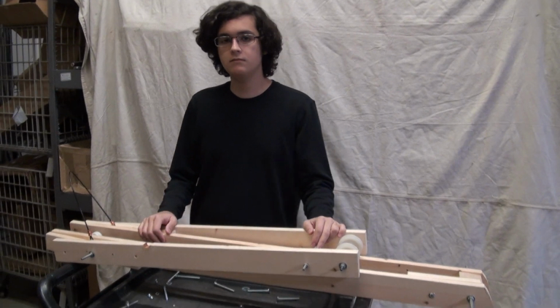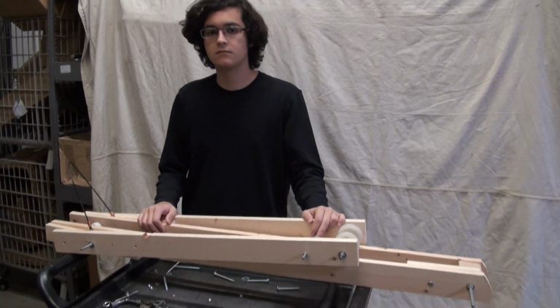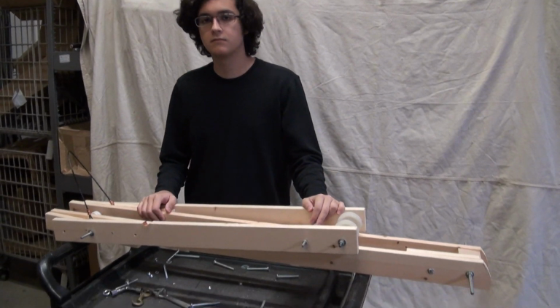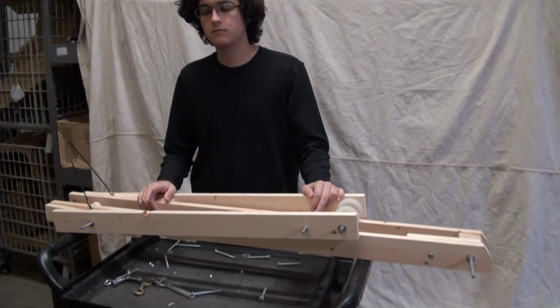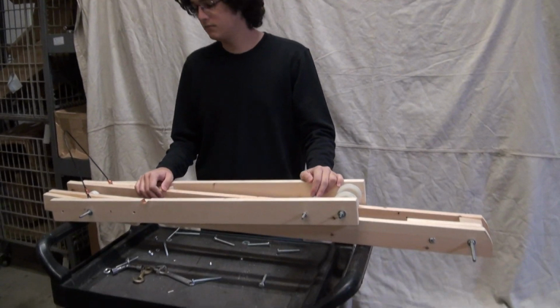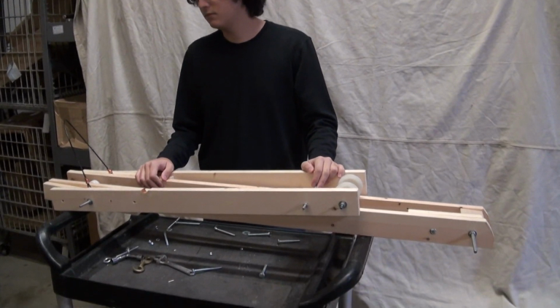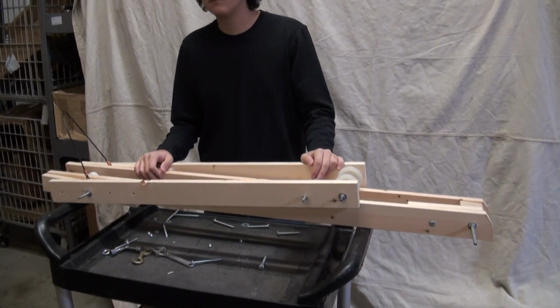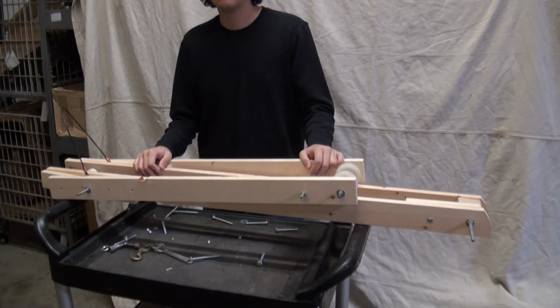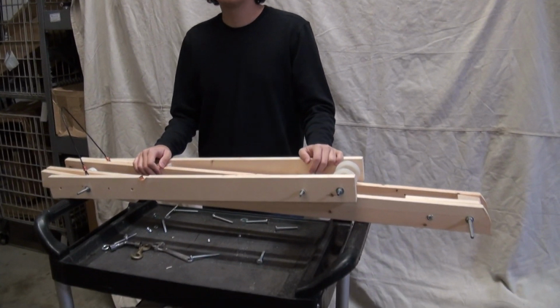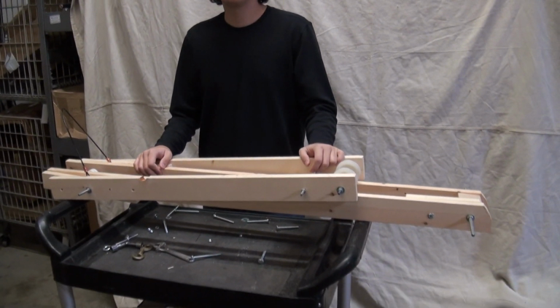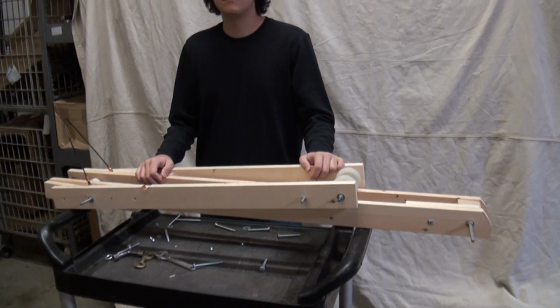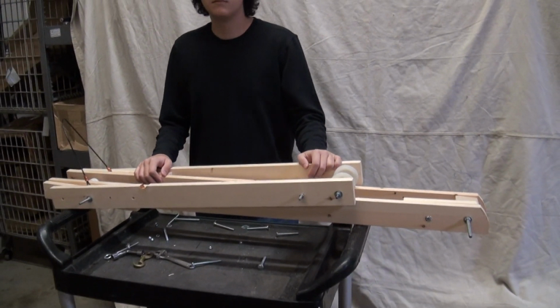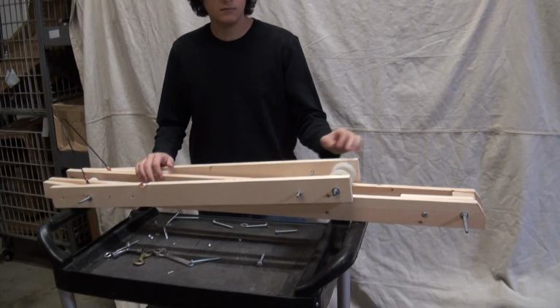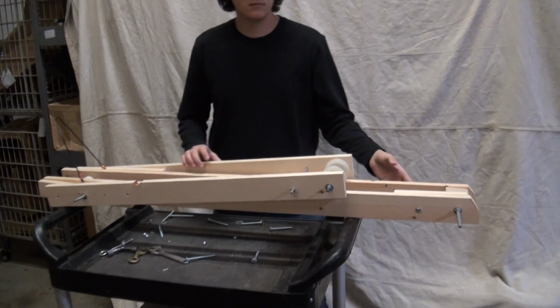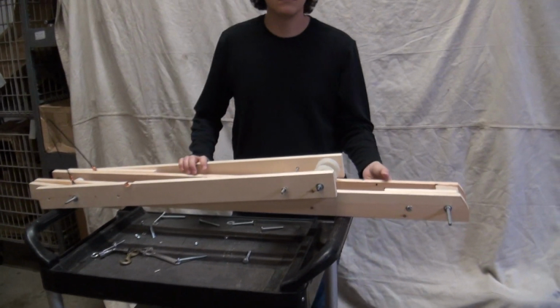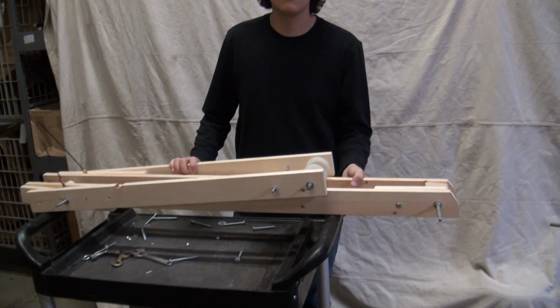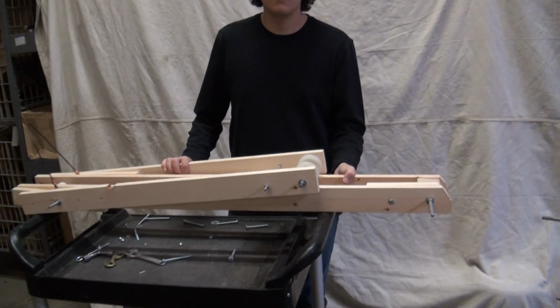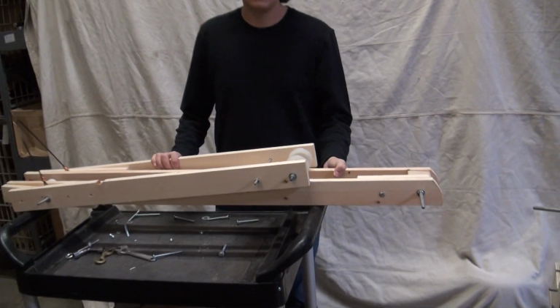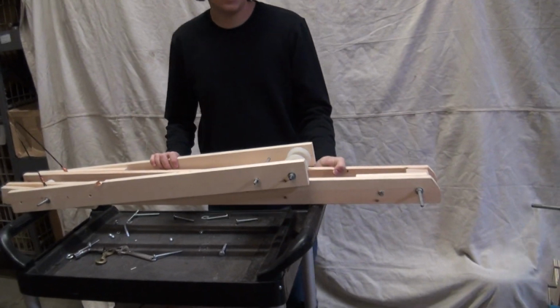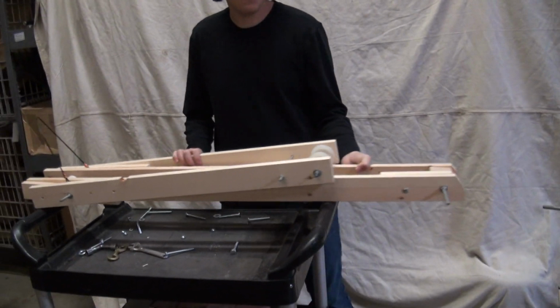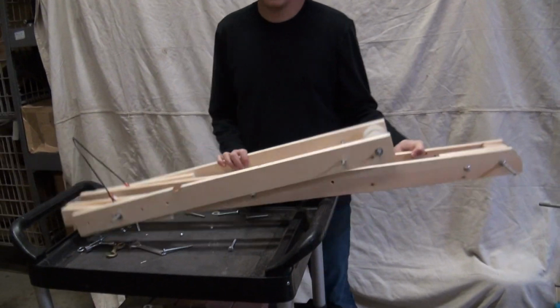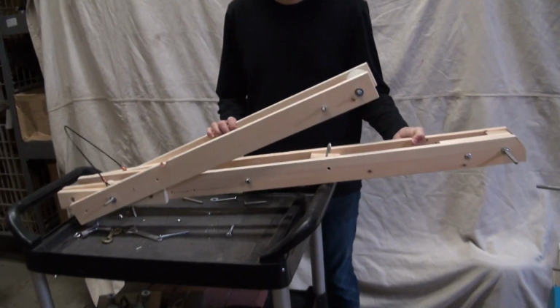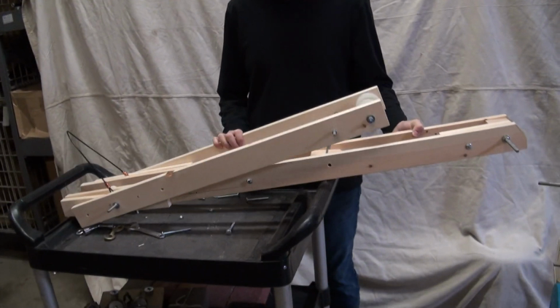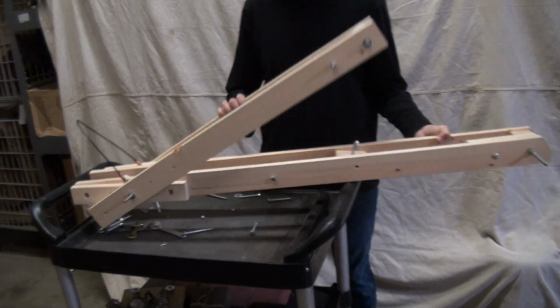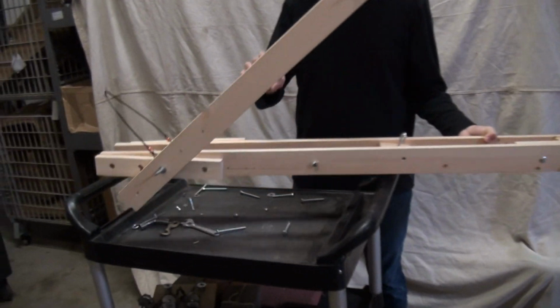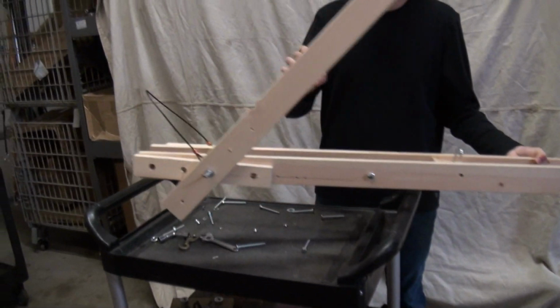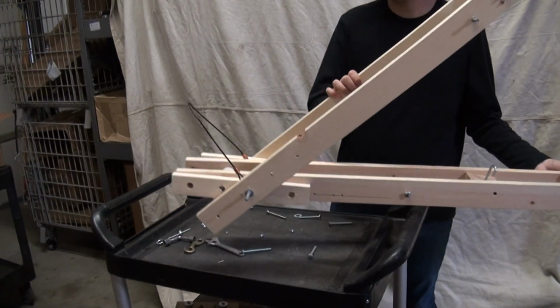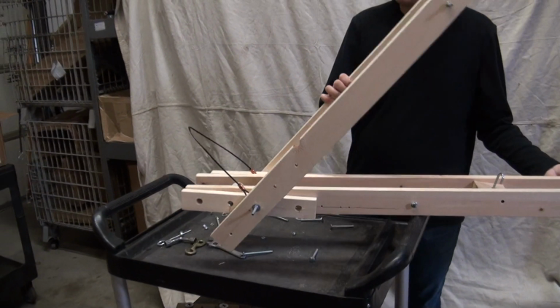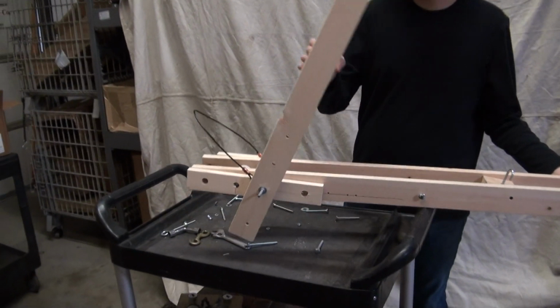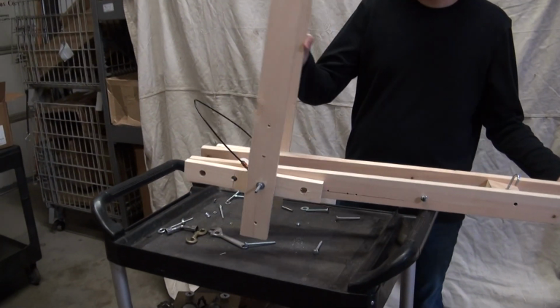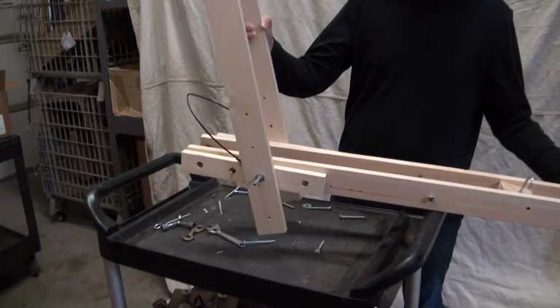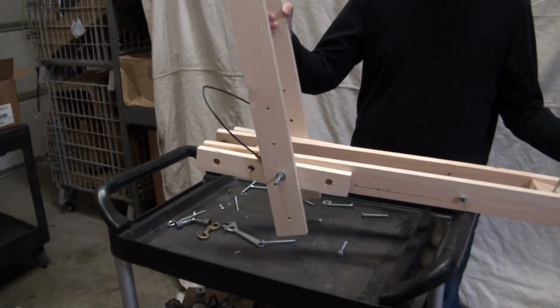So there's the jib, the way we had it before. Now, unfold the fly jib. It's very simple to do — you just literally unfold it.